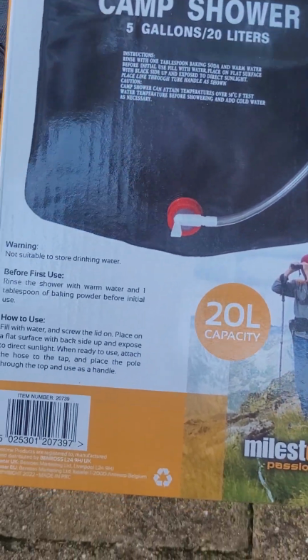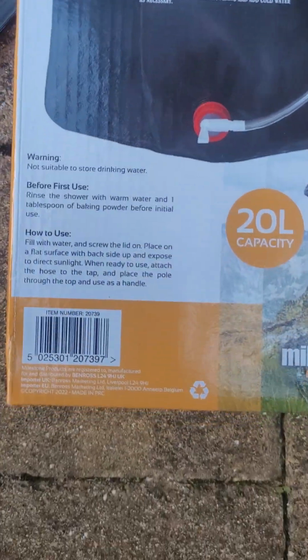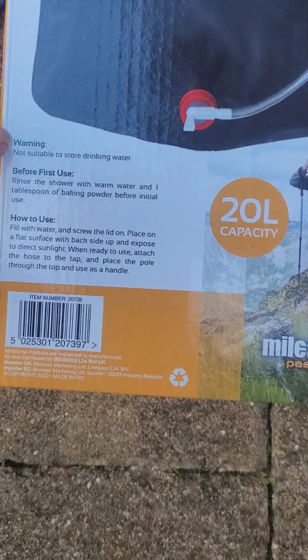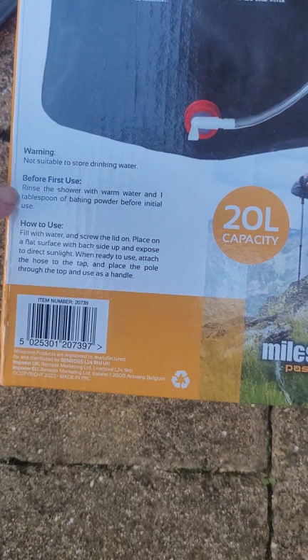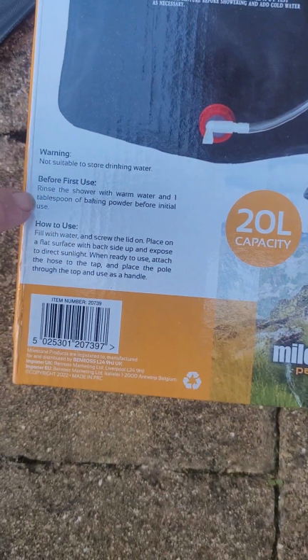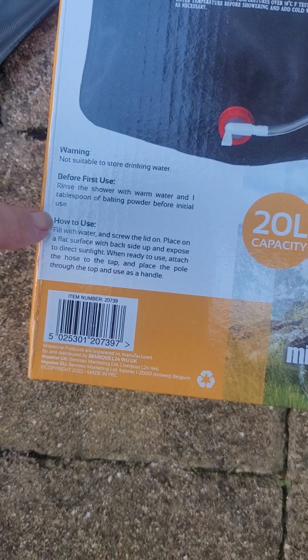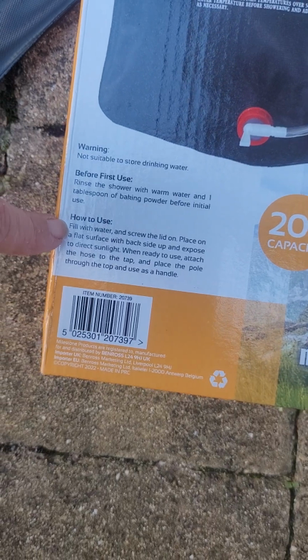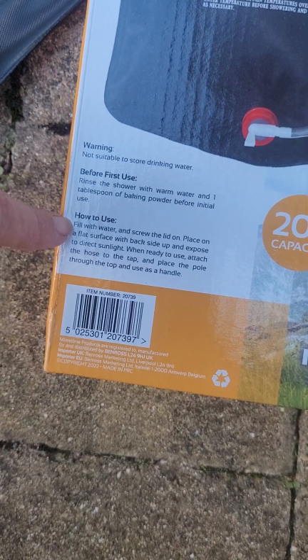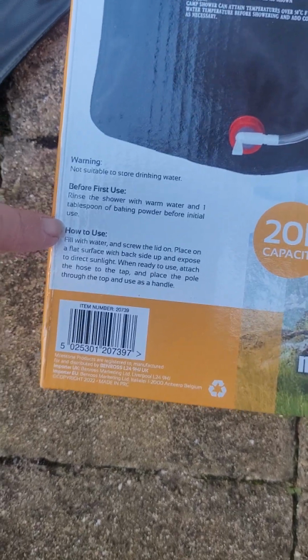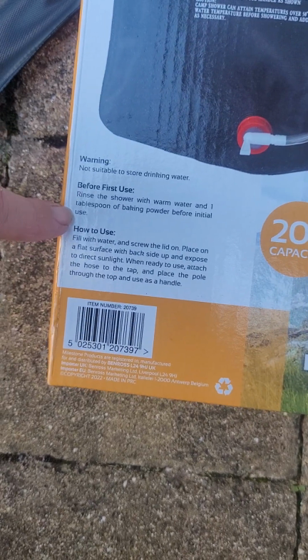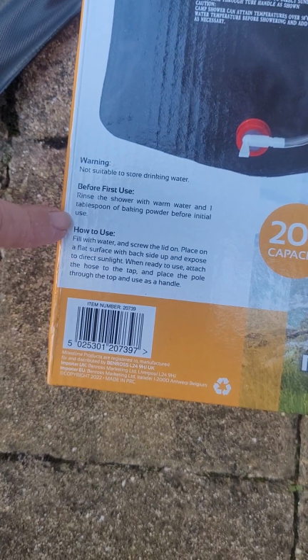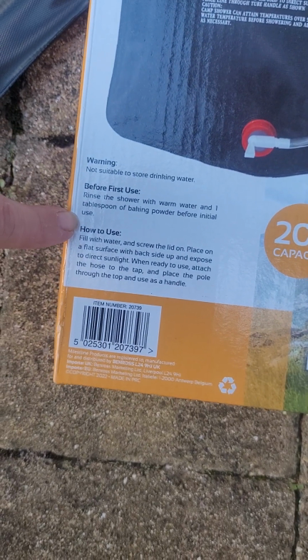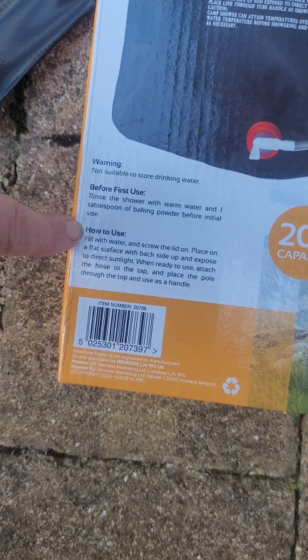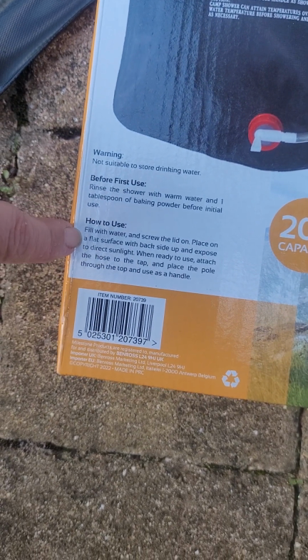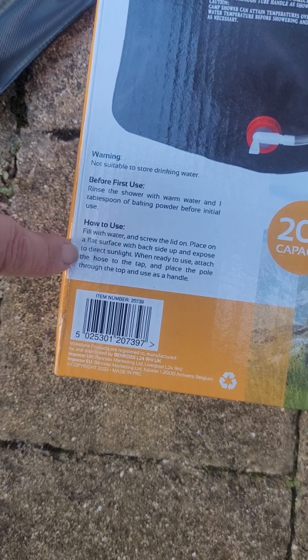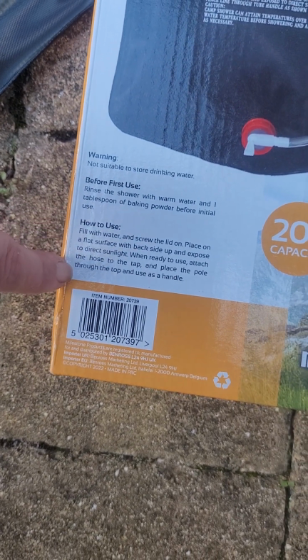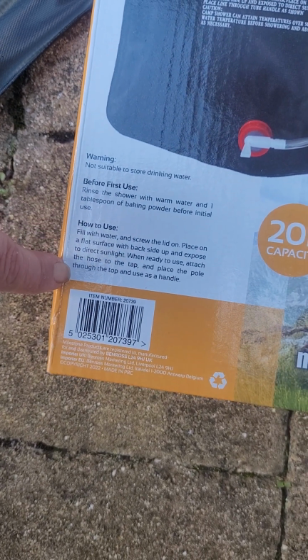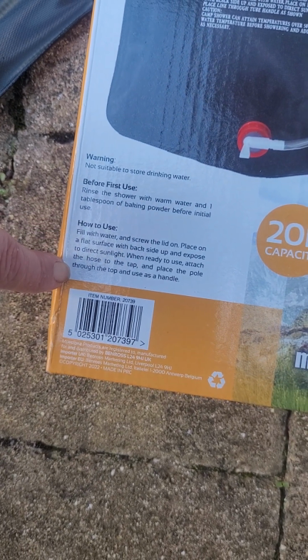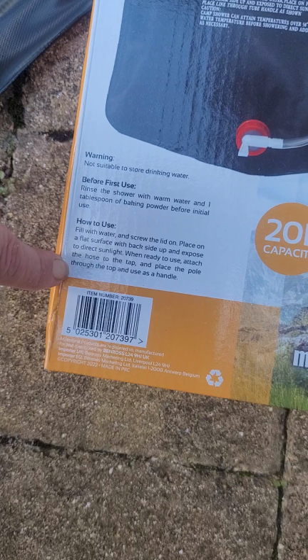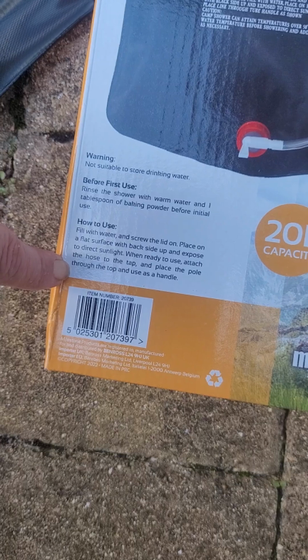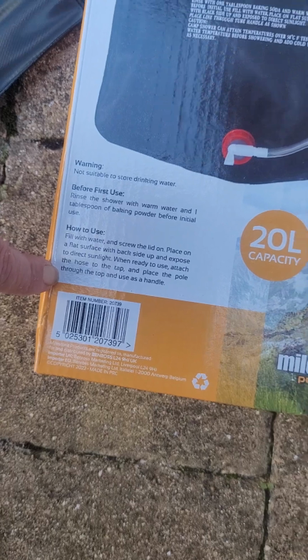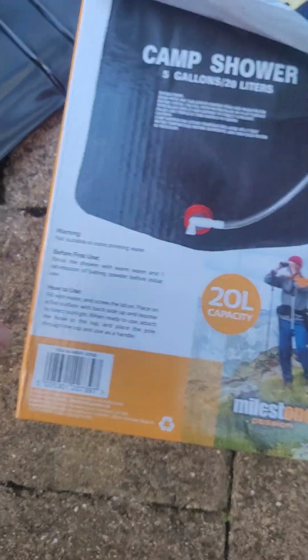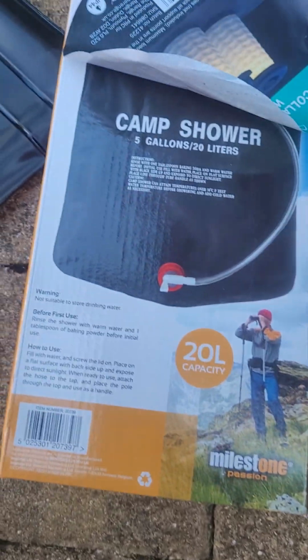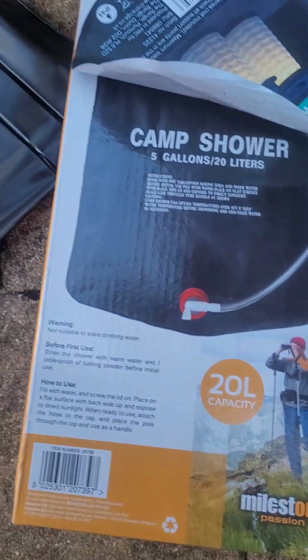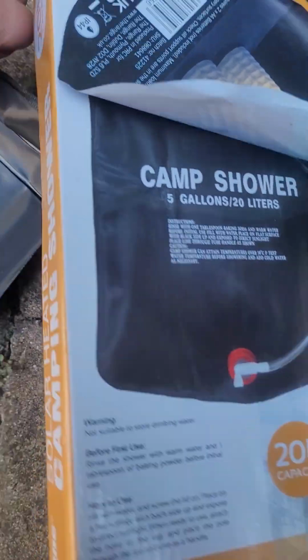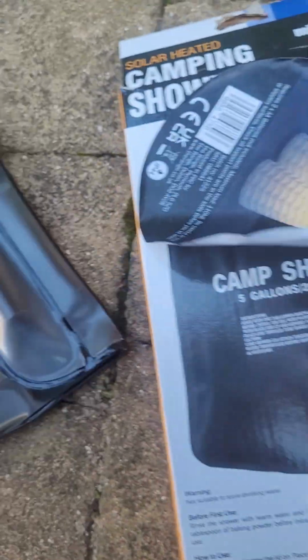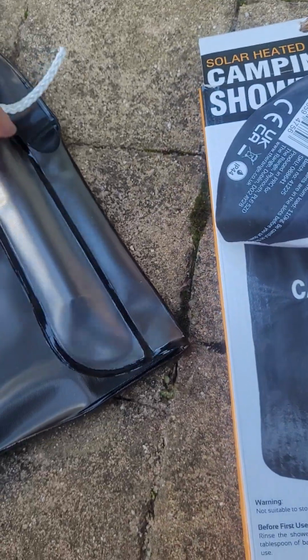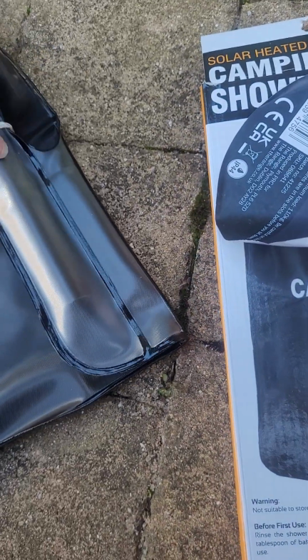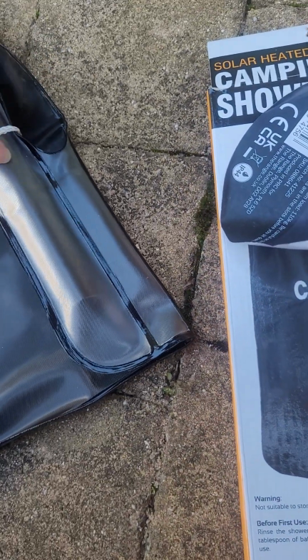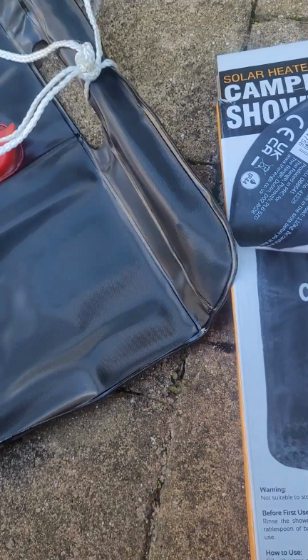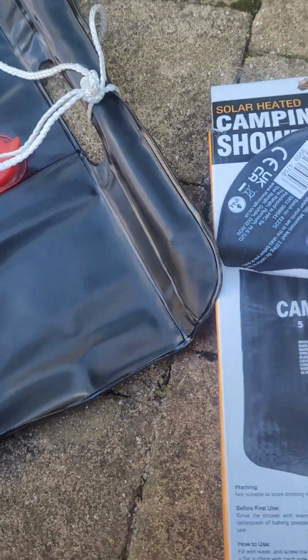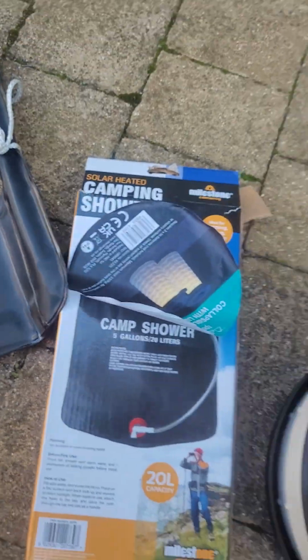It does mention not to use it for drinking water, to make sure you rinse it with baking powder before your initial use, and then how to use it. It came with a back pole which you put in here as the handle, but it's fairly straightforward to use.